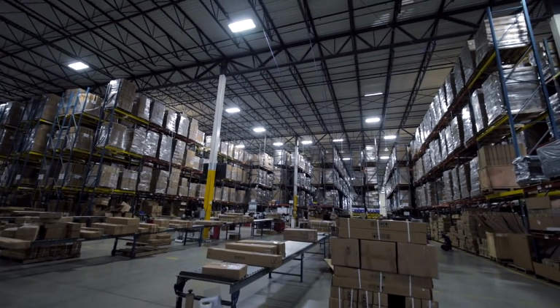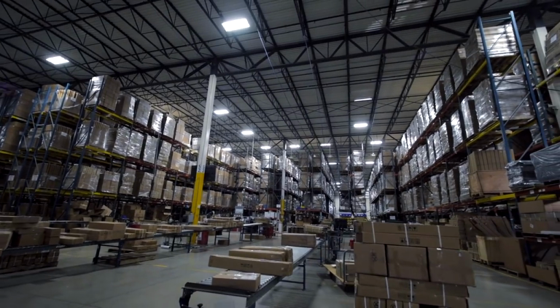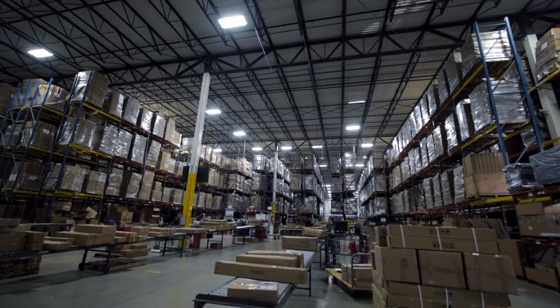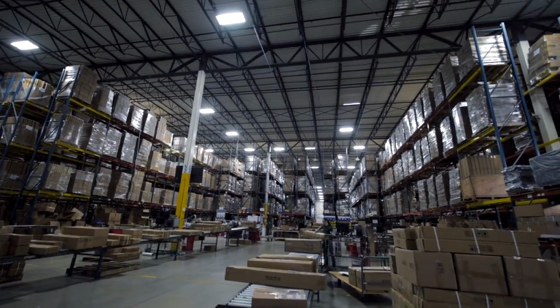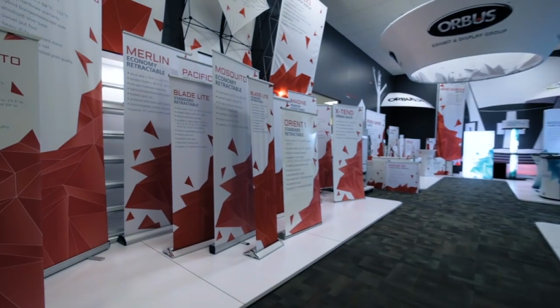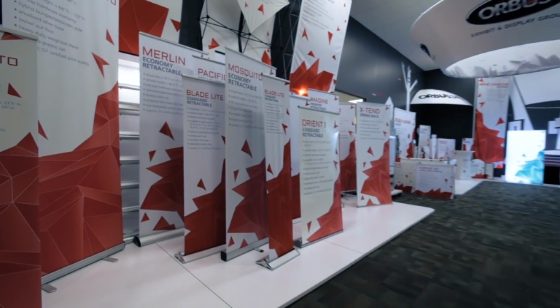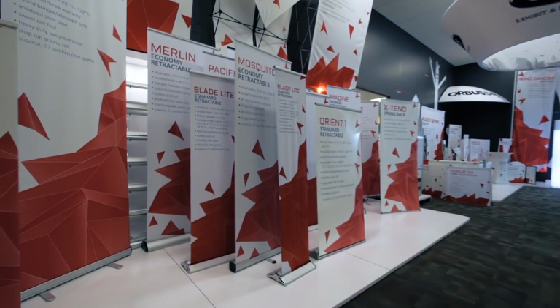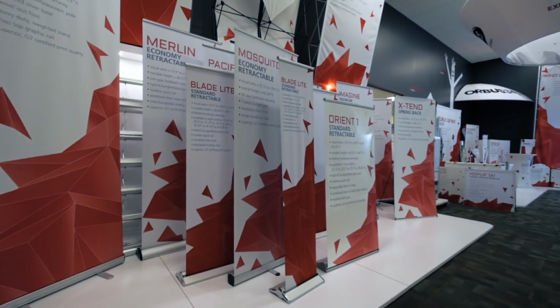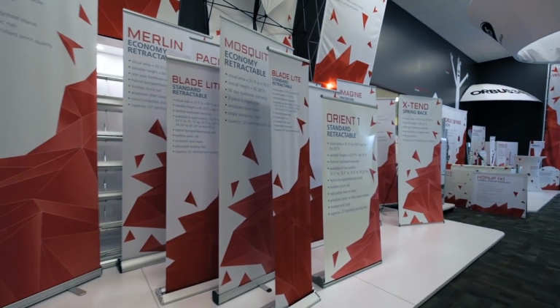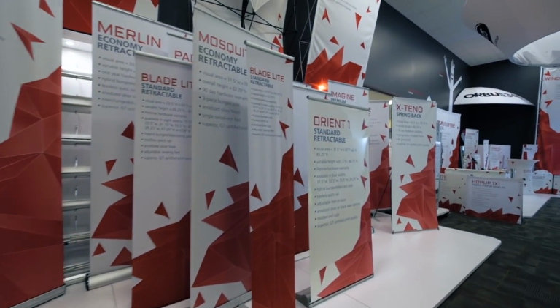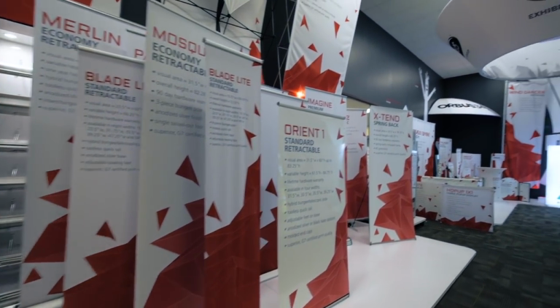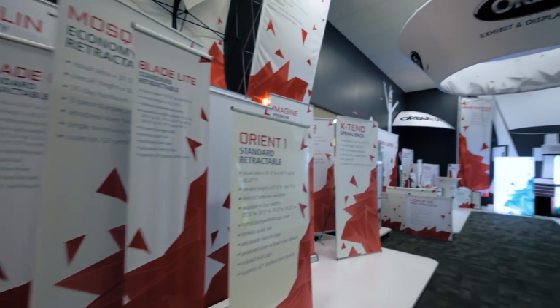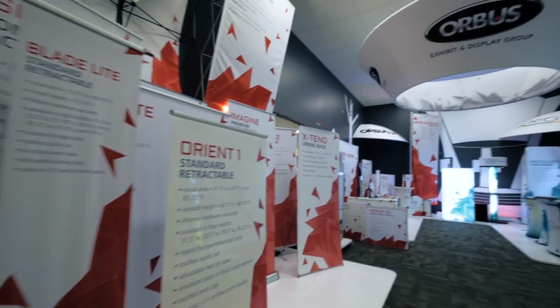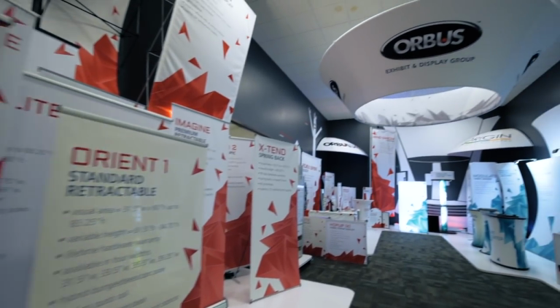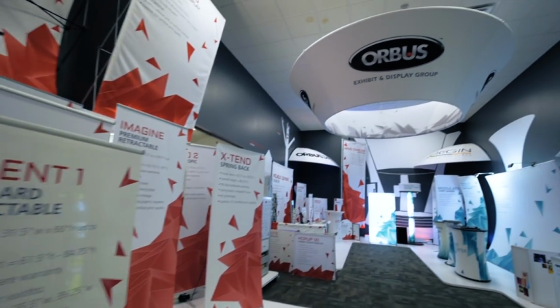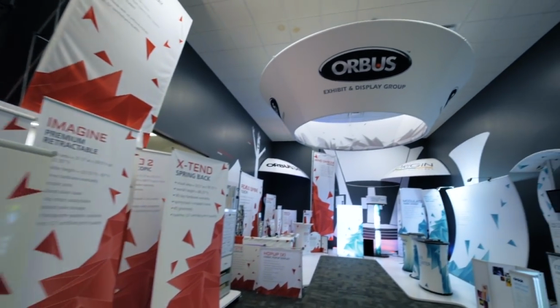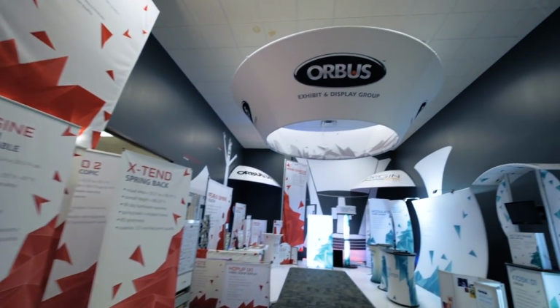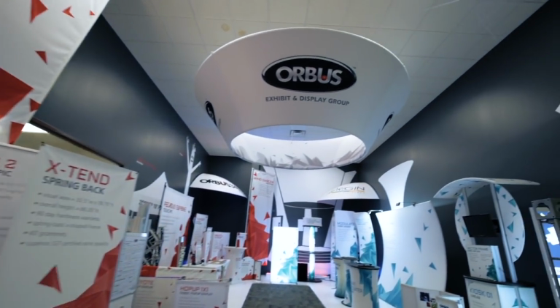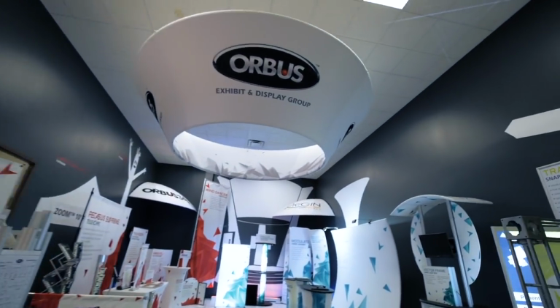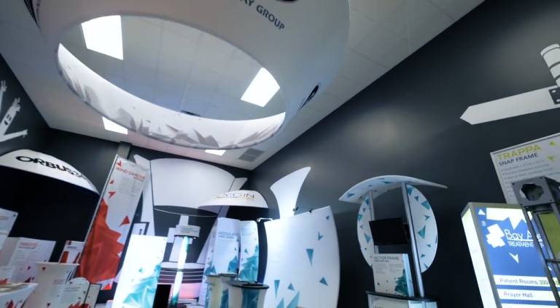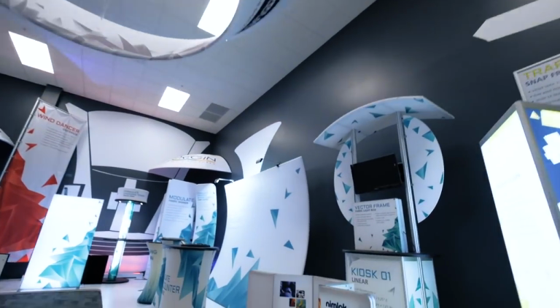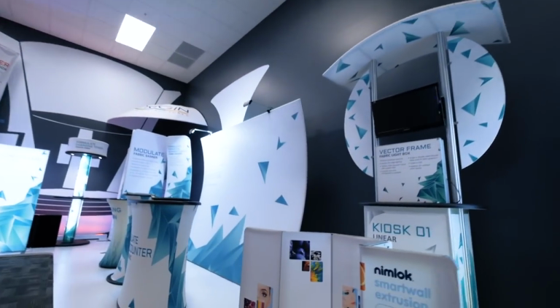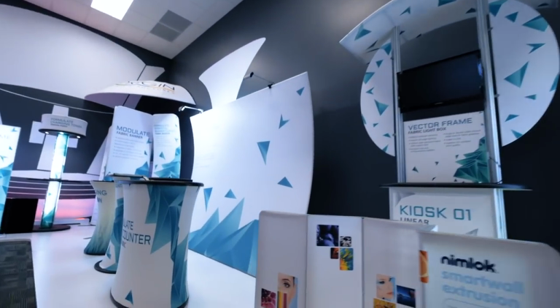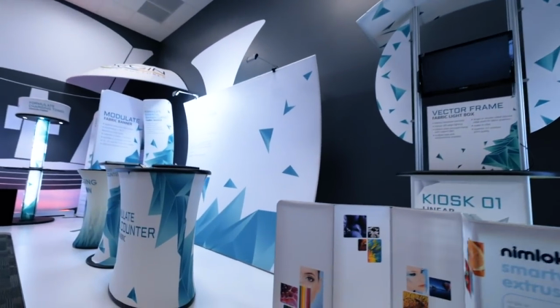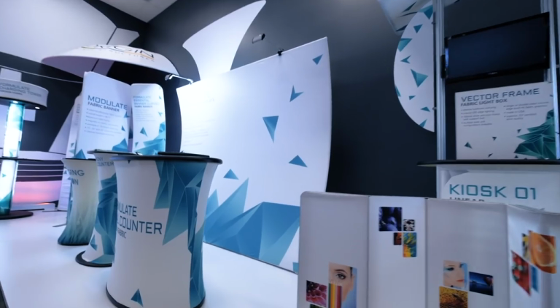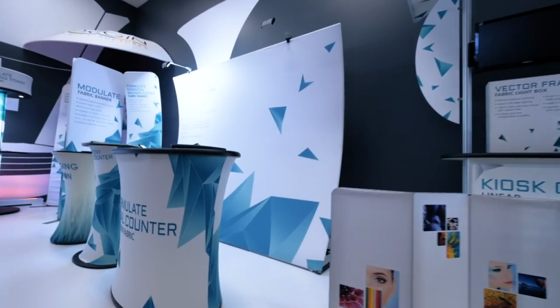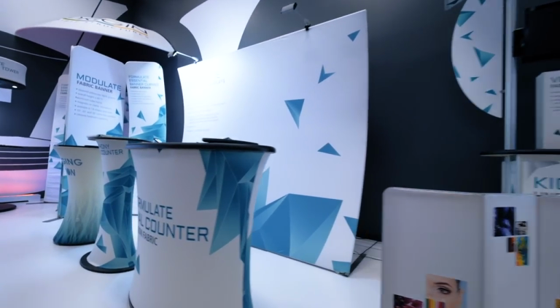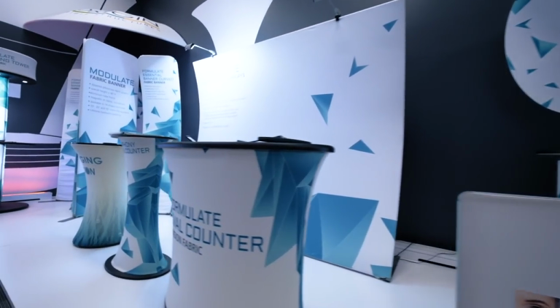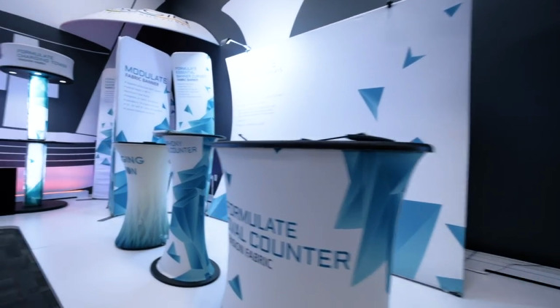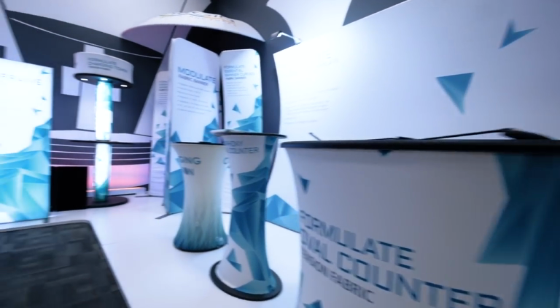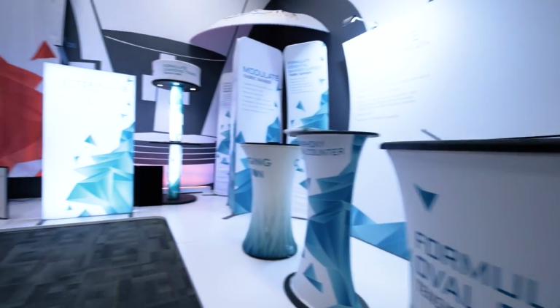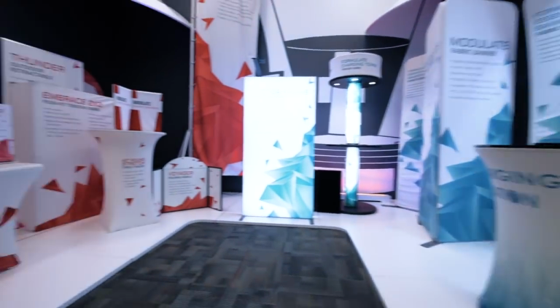An innovator and a pioneer — from portable displays, fabric structures and signage systems, to comprehensive modular exhibit solutions. Orbis has one of the widest ranges of standard products in the industry.